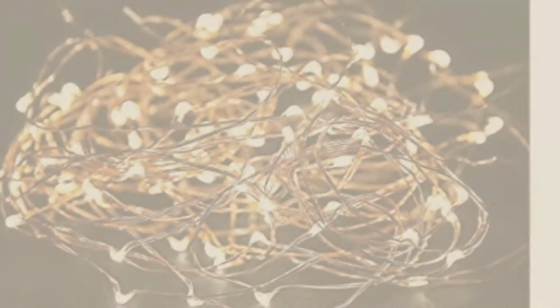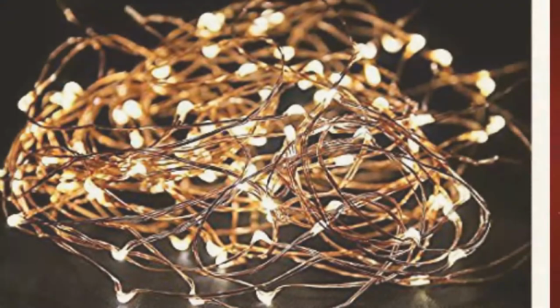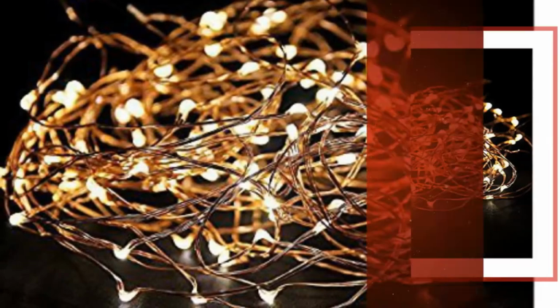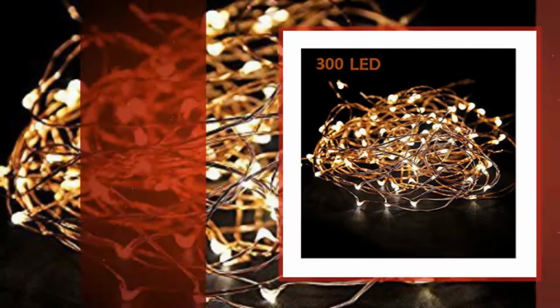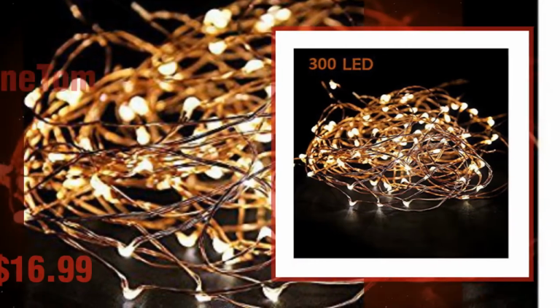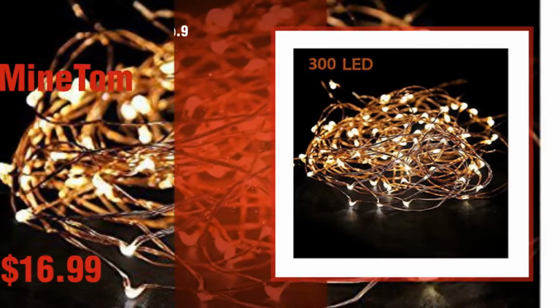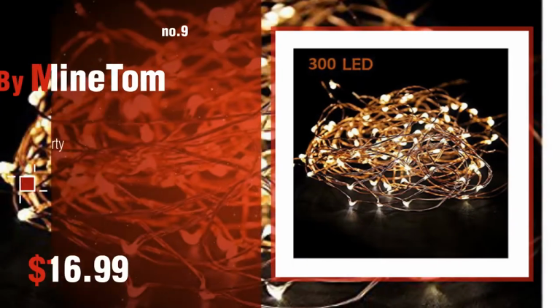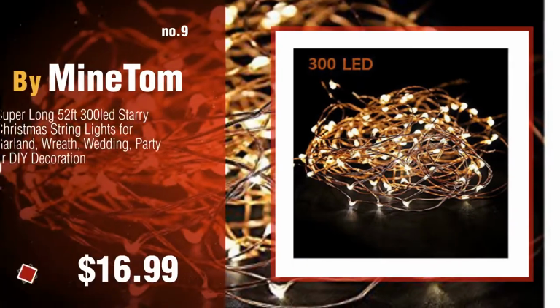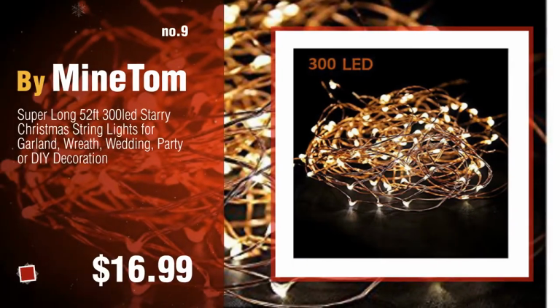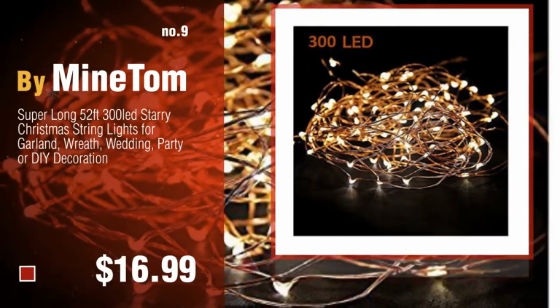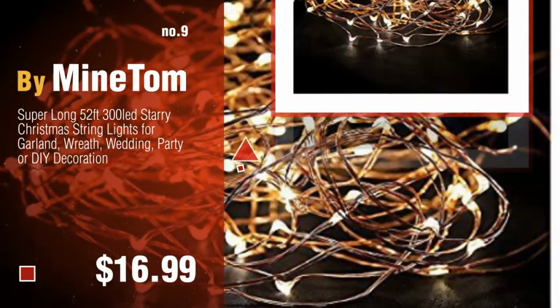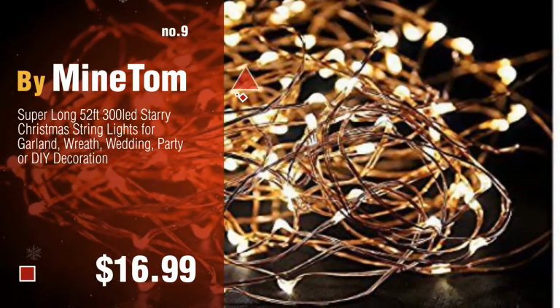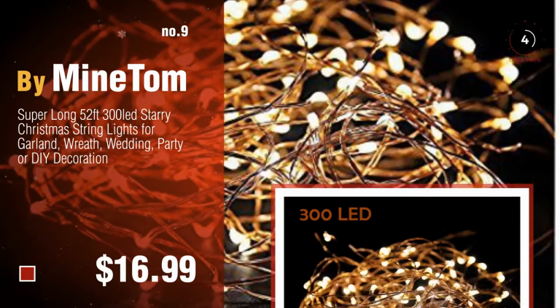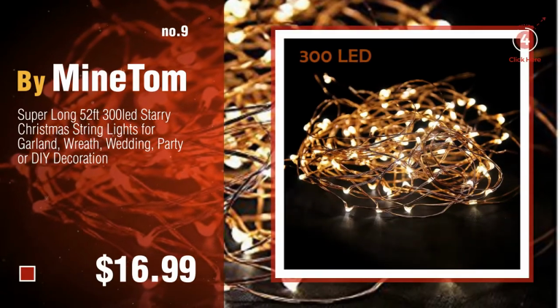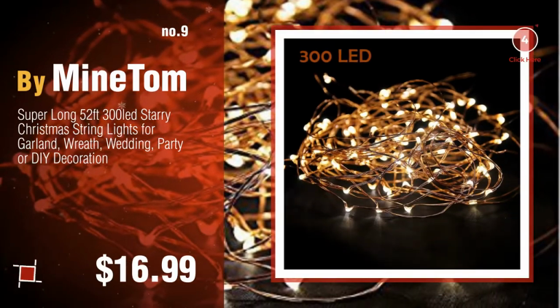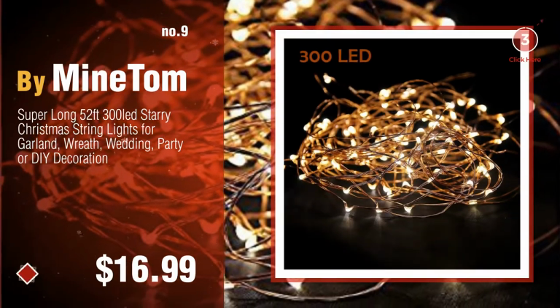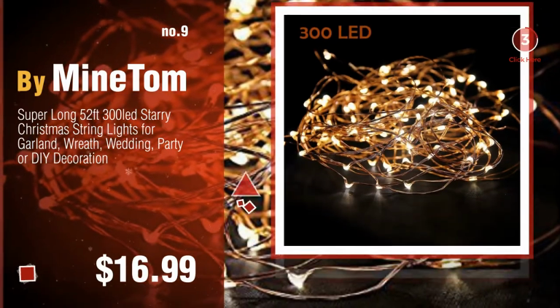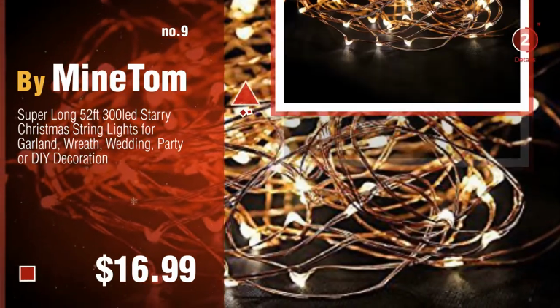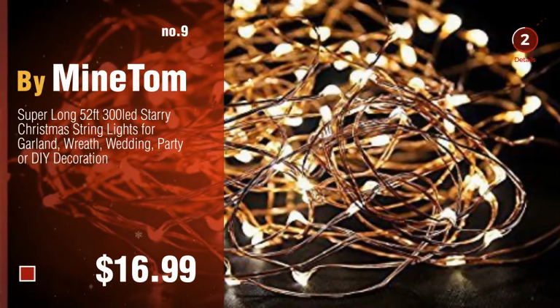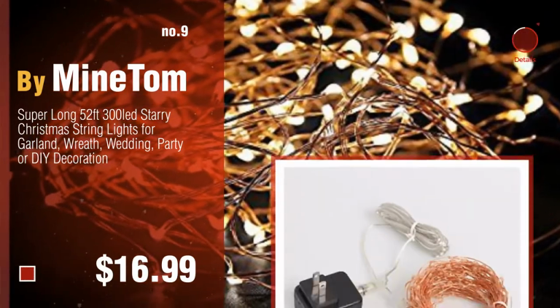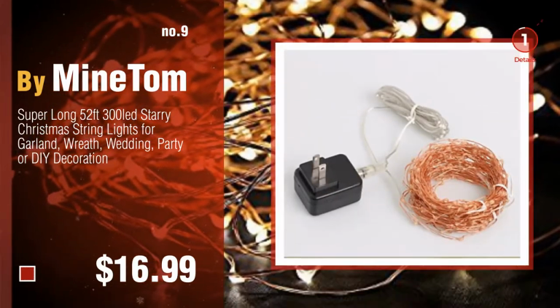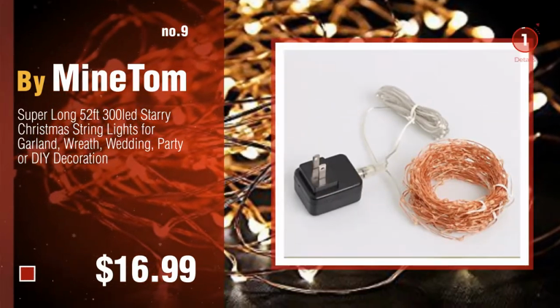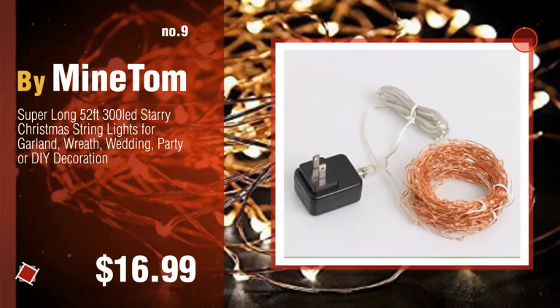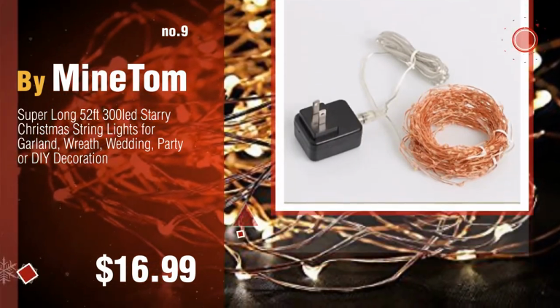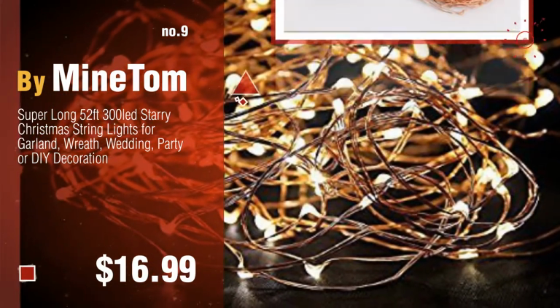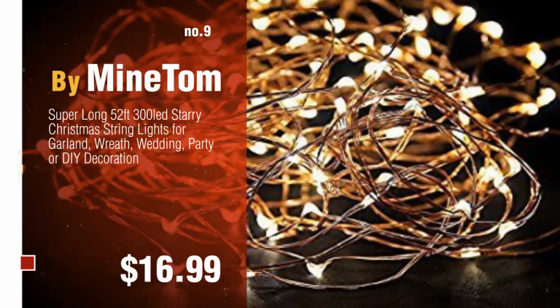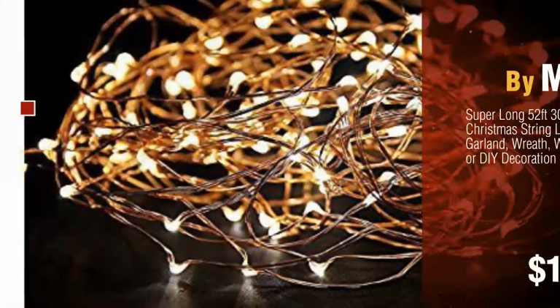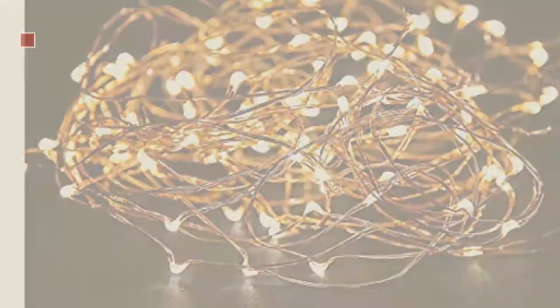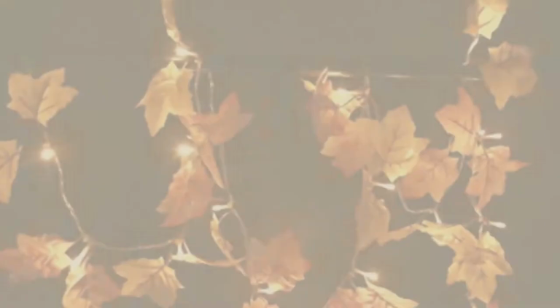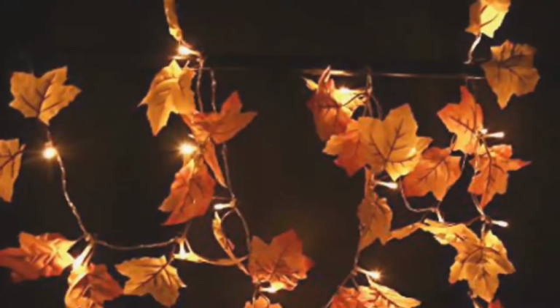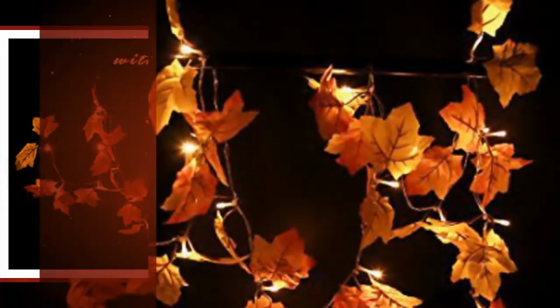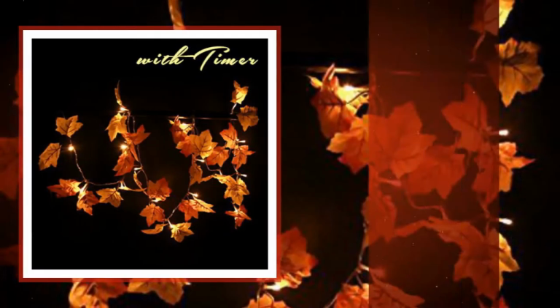Number nine by Mine Tom — discover more LED-lighted garland ideas and items to explore, click the circle in the corner. Number ten by Sili.